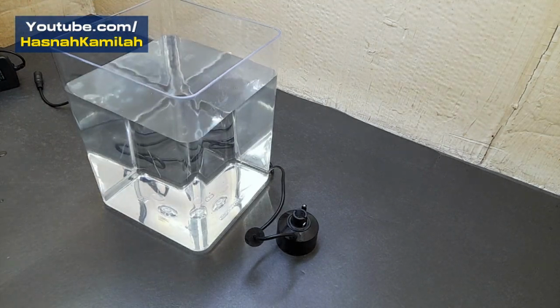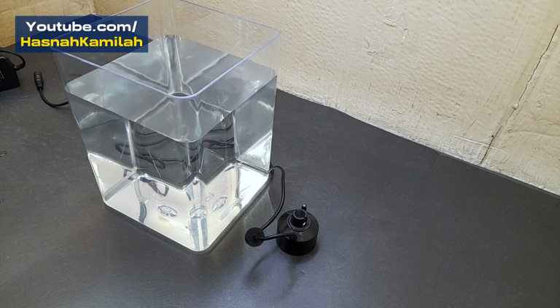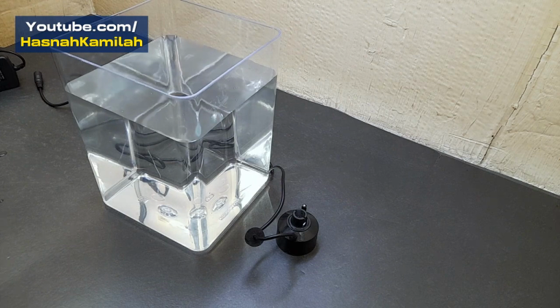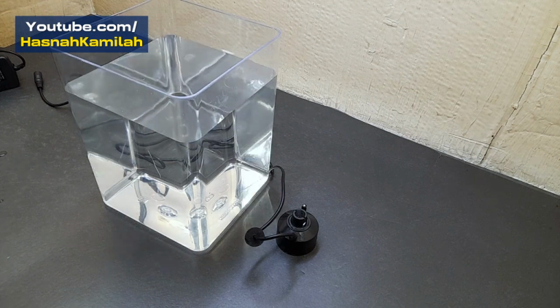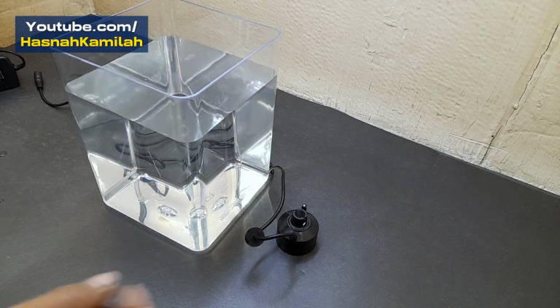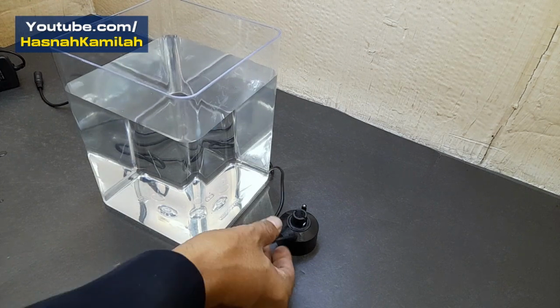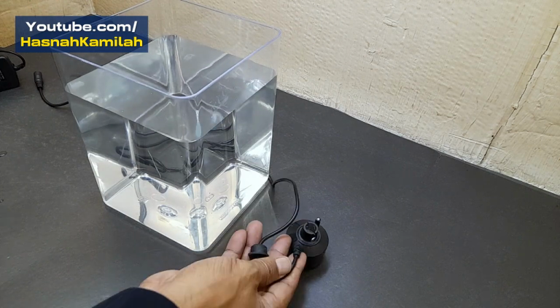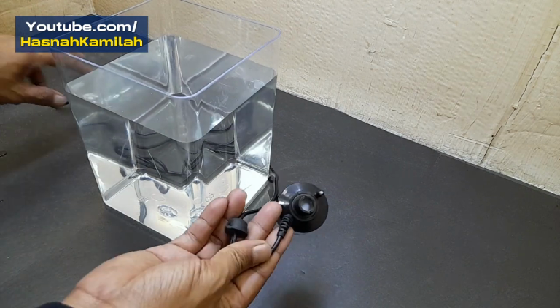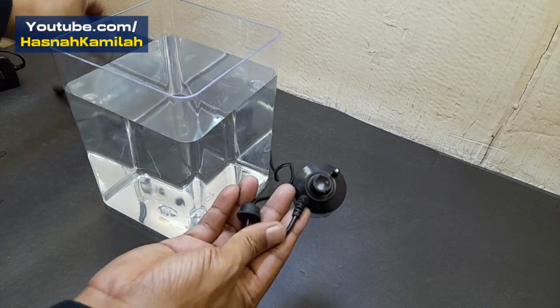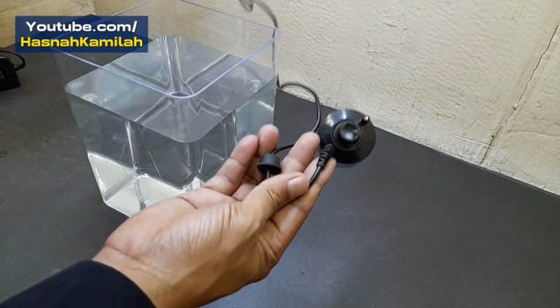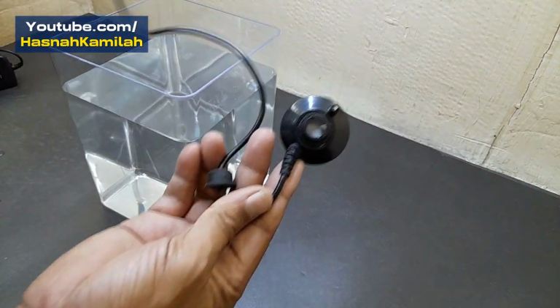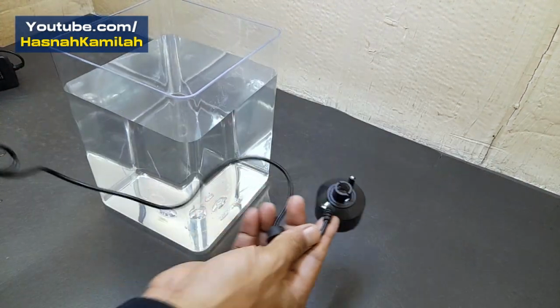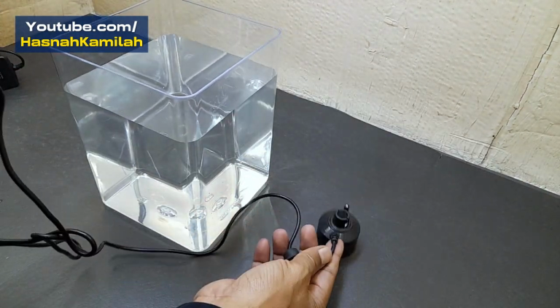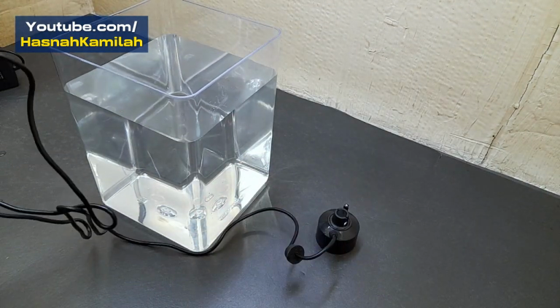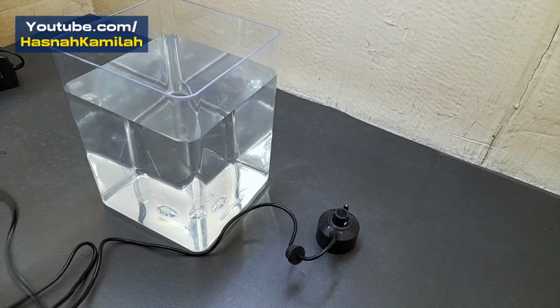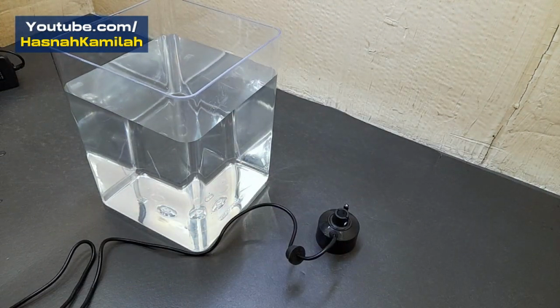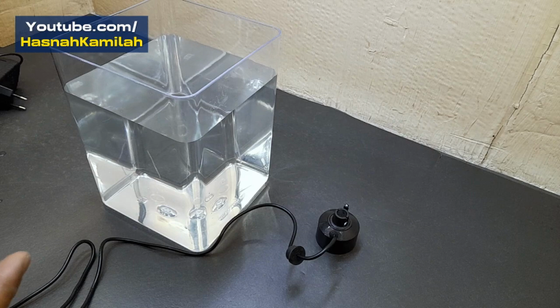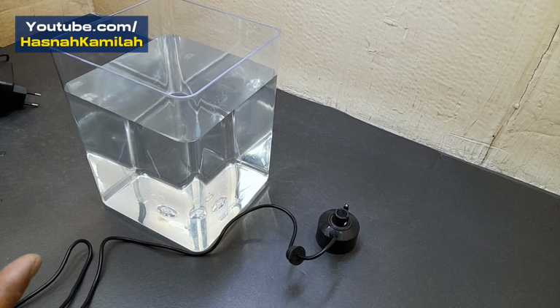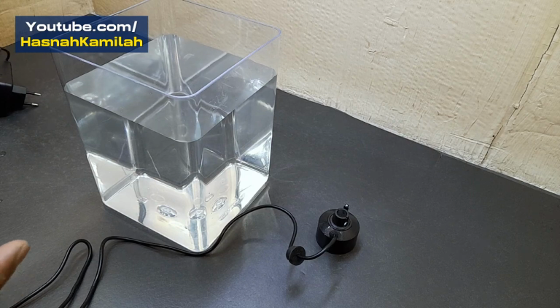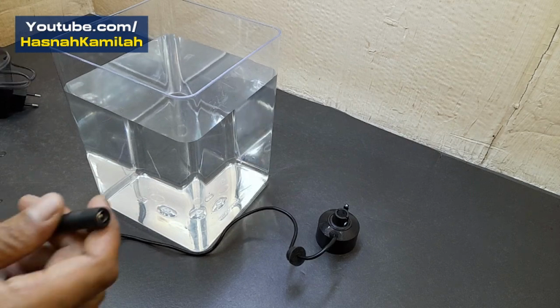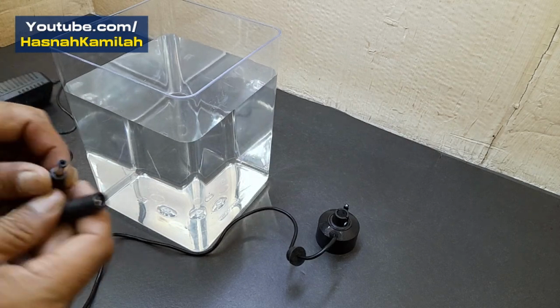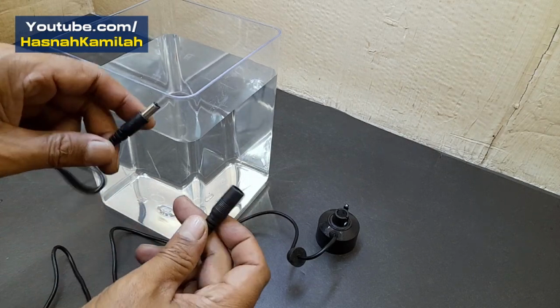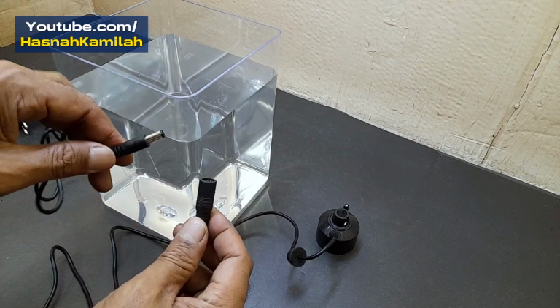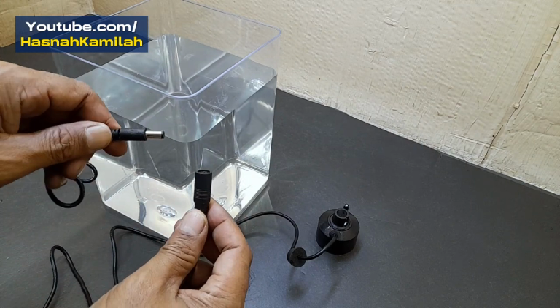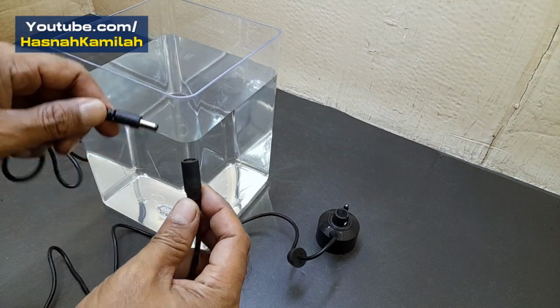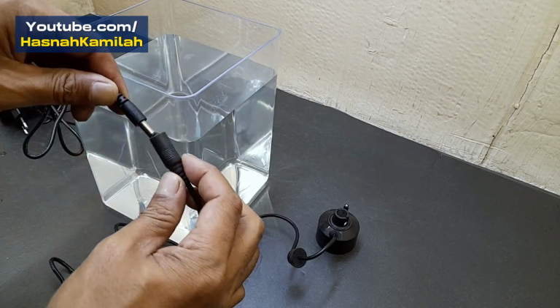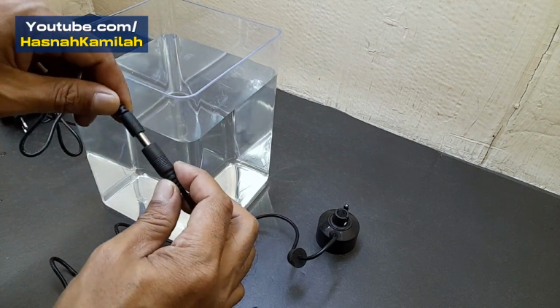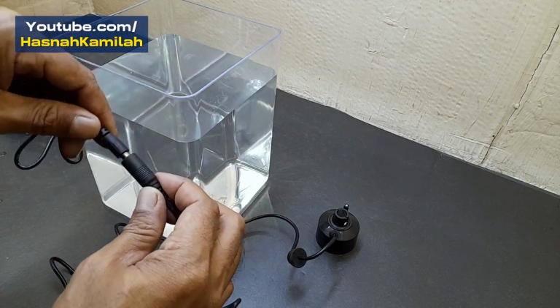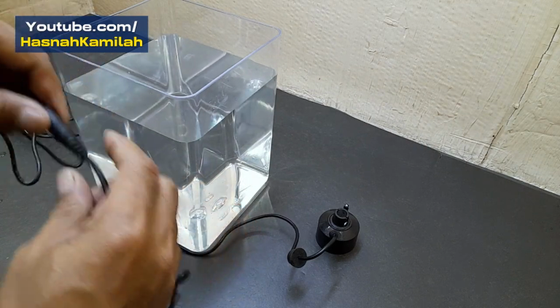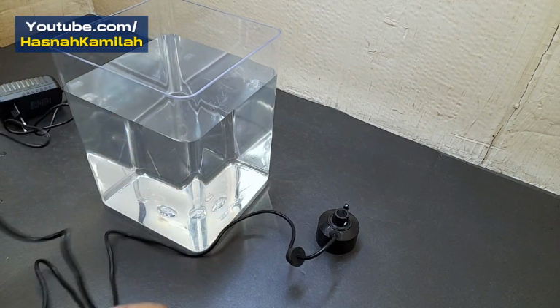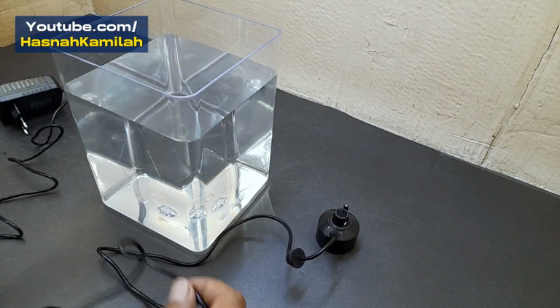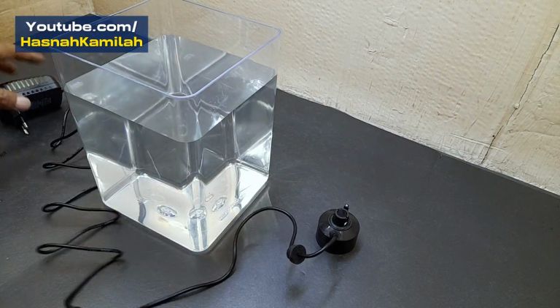Connect the ultrasonic mist maker female connector to the 24 volt adapter male connector, then put the mist maker into the water, then plug the adapter into a 220 volt AC power source.